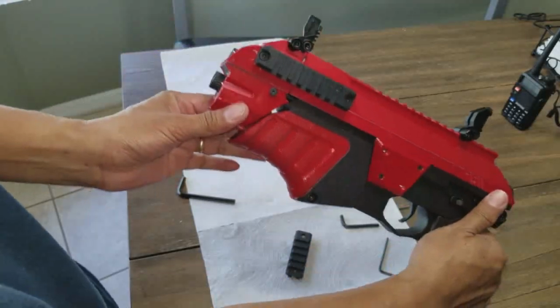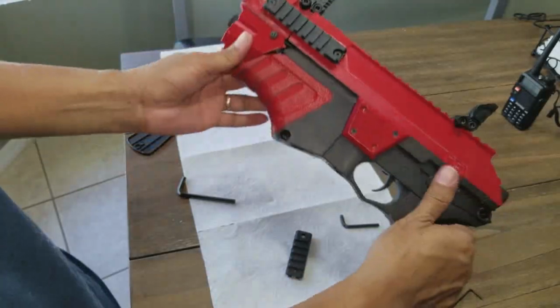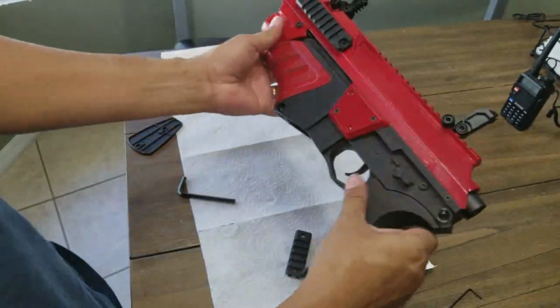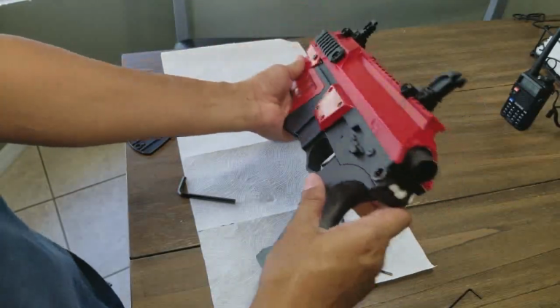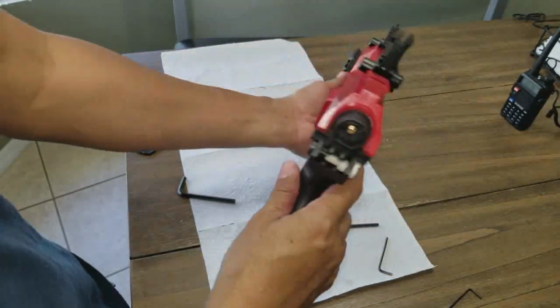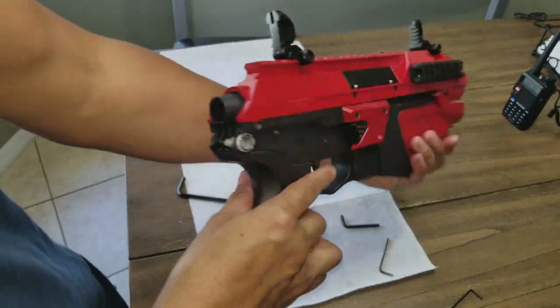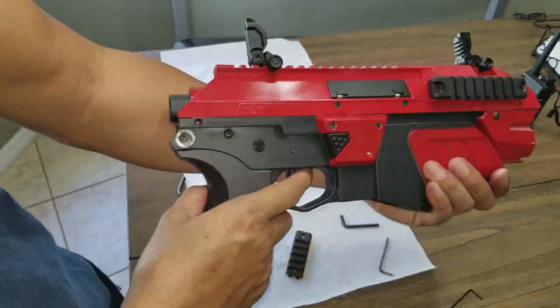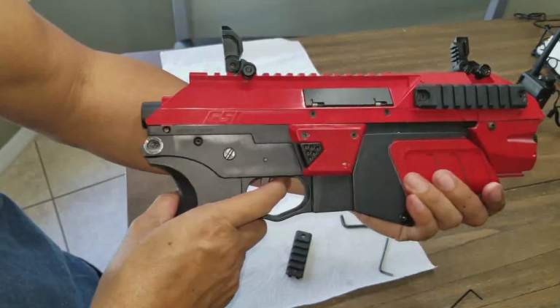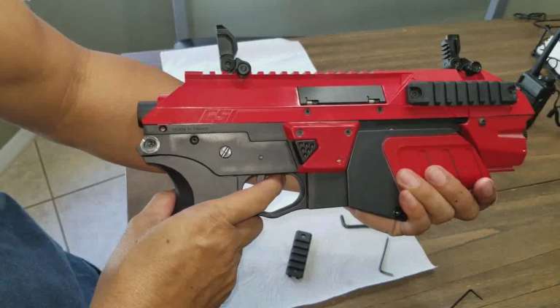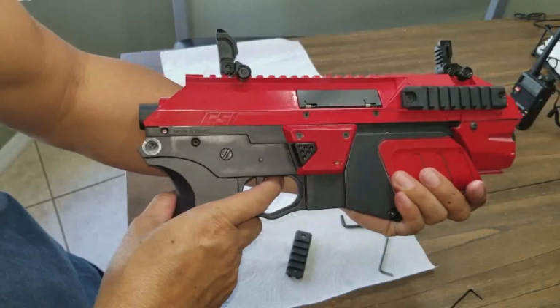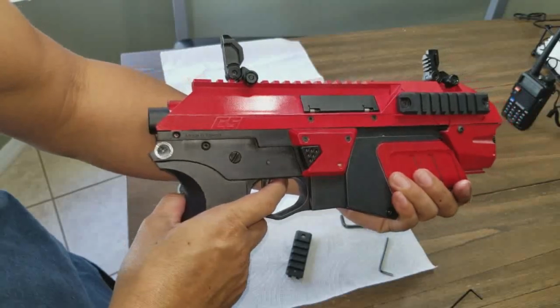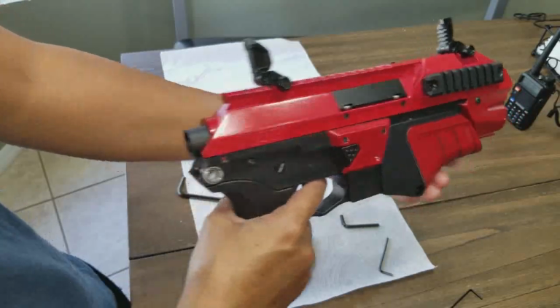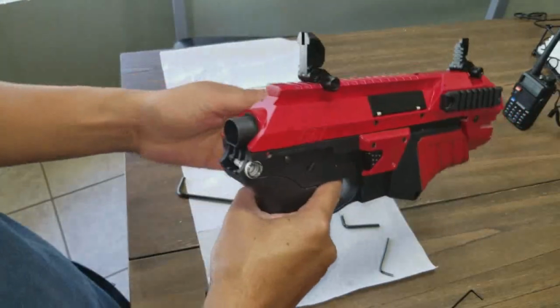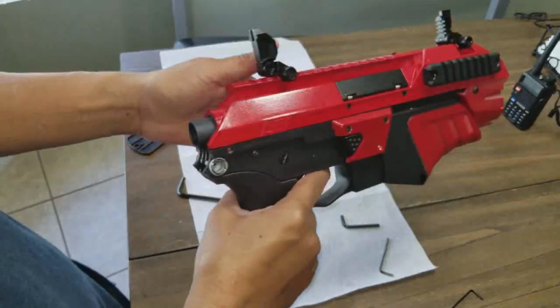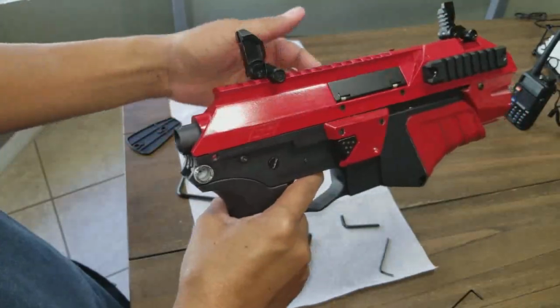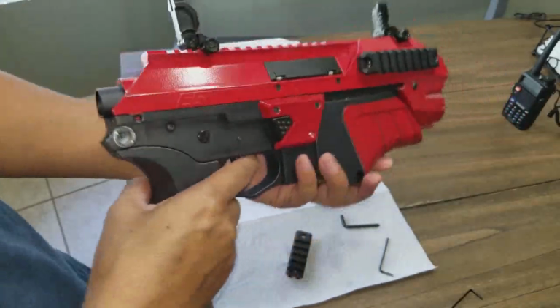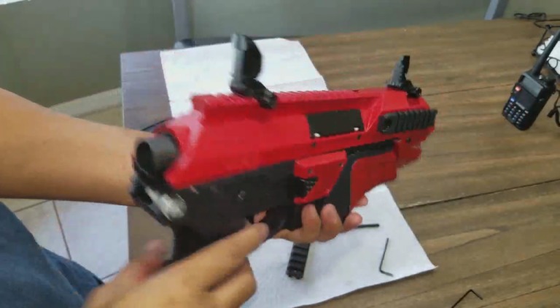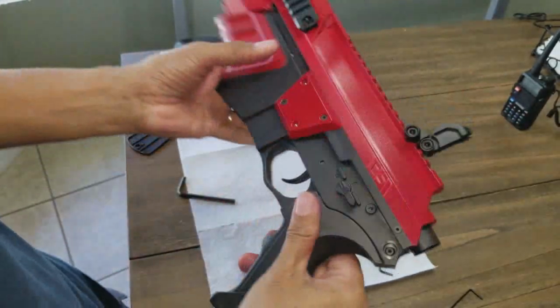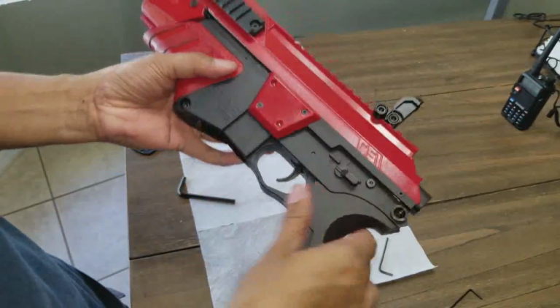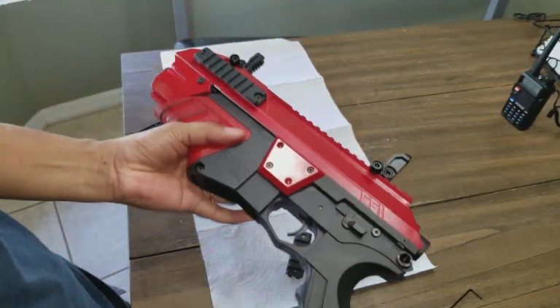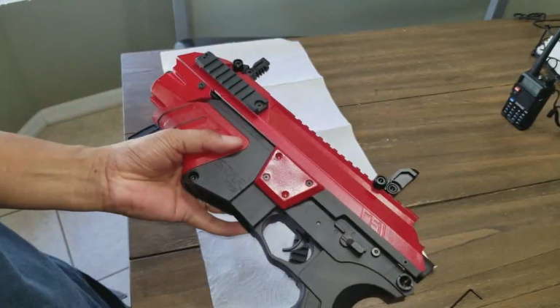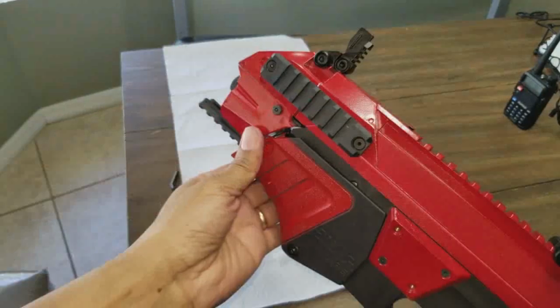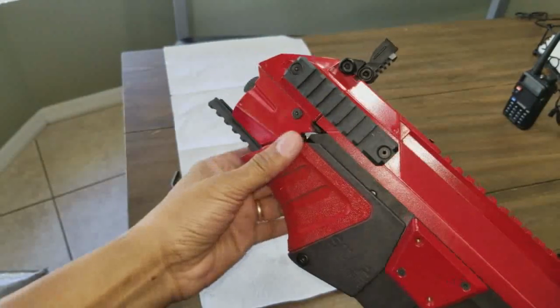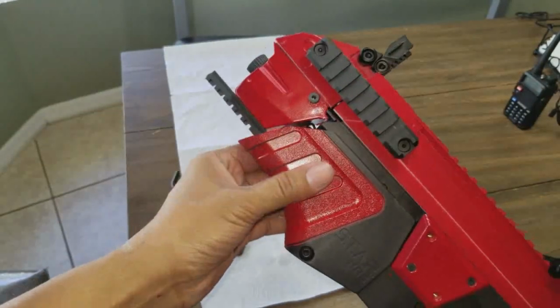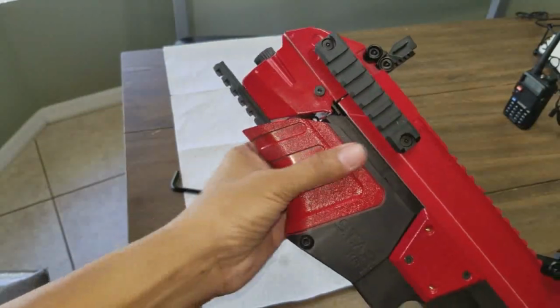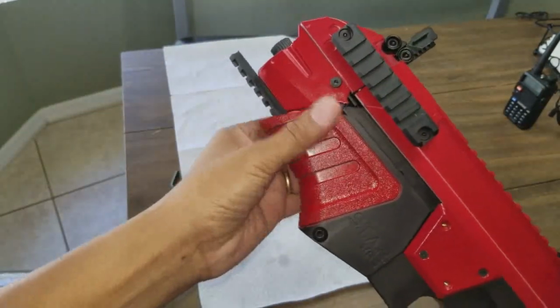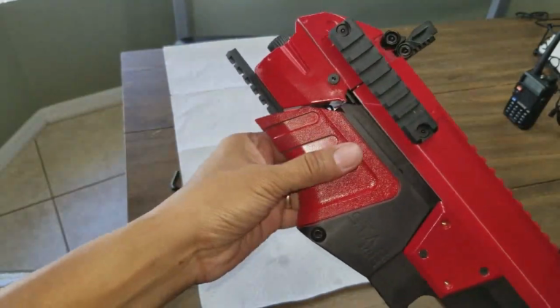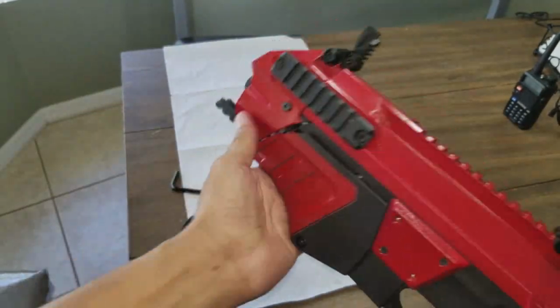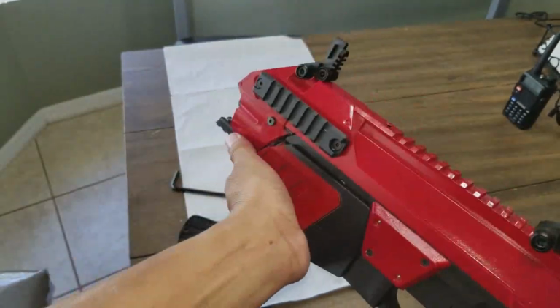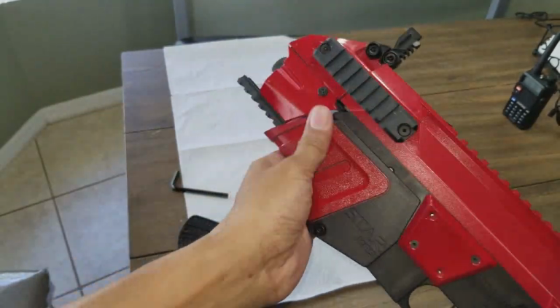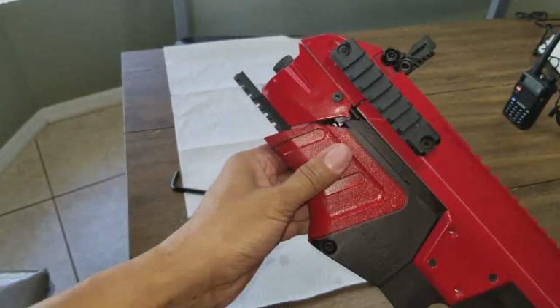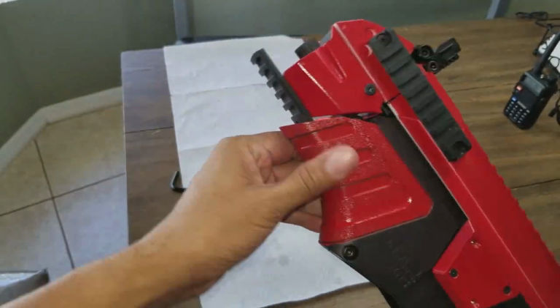Looking awesome. Next thing is going to be the fire test. Battery in — it fits just fine even with the glass round fuse, or tube fuse. I'll have to trim this slightly to get that to fit.